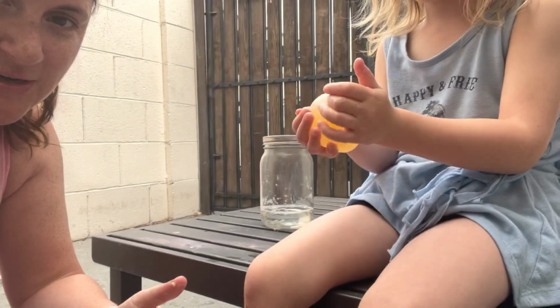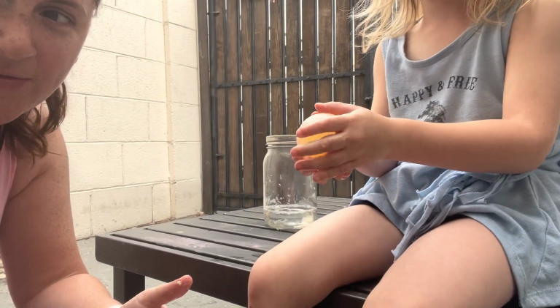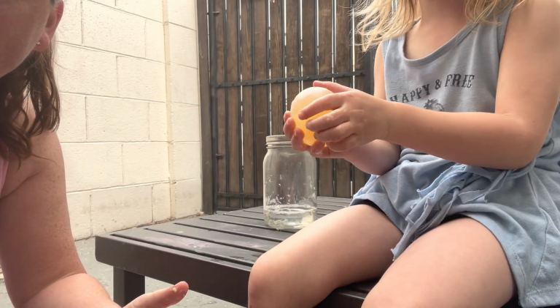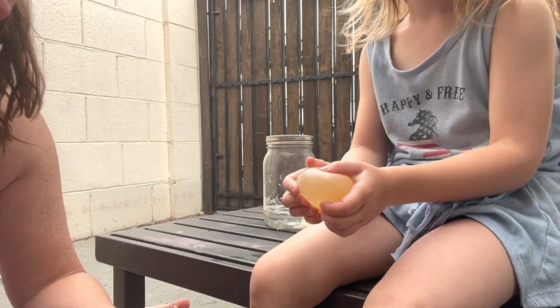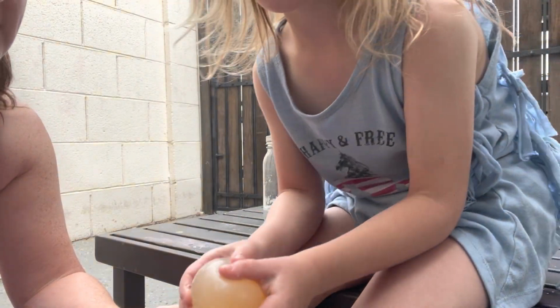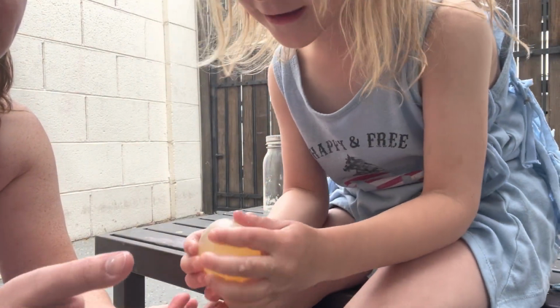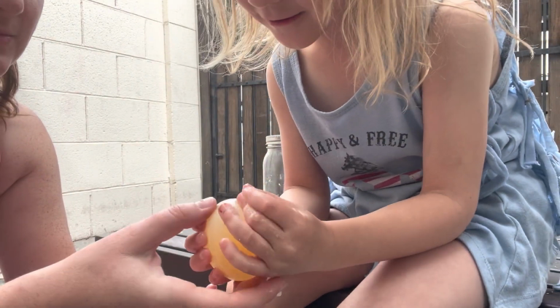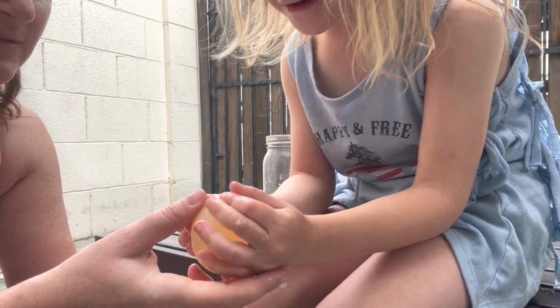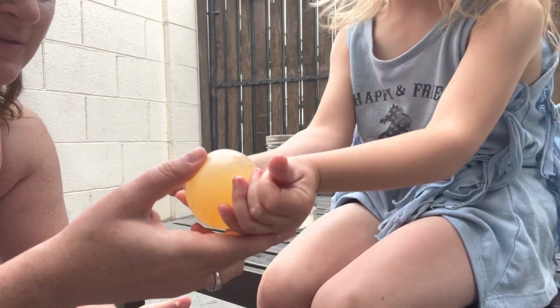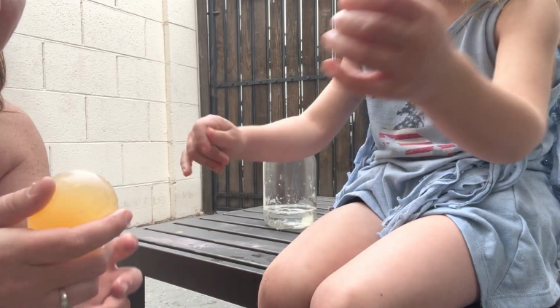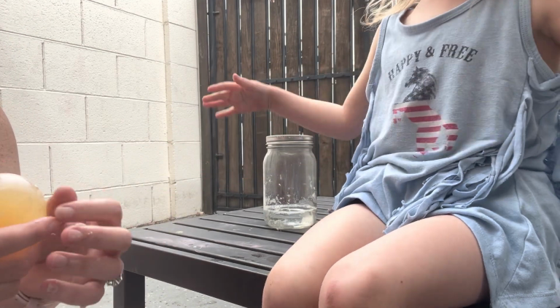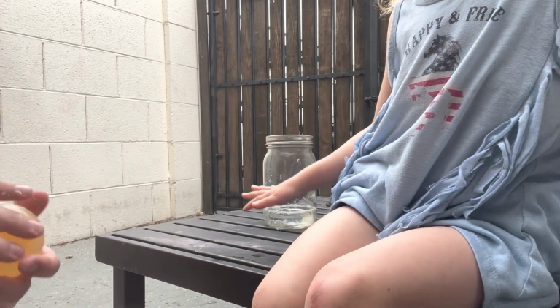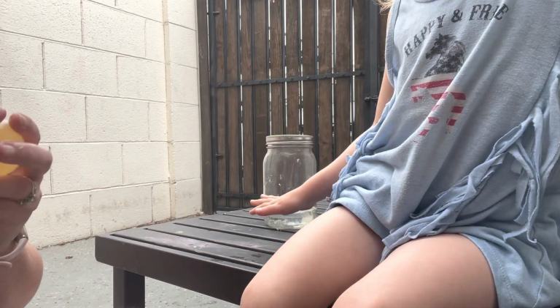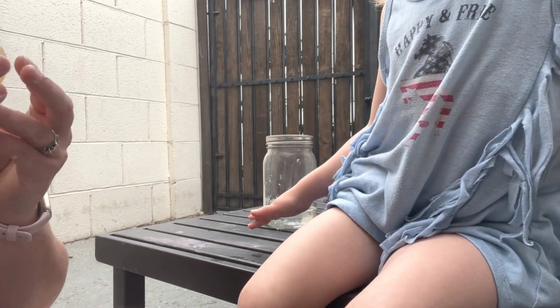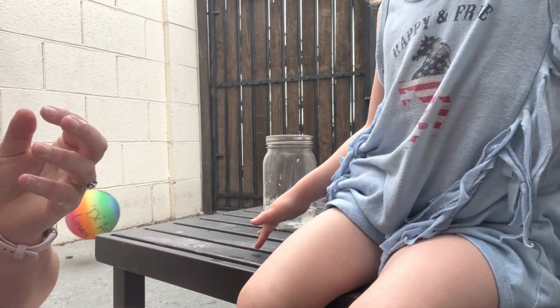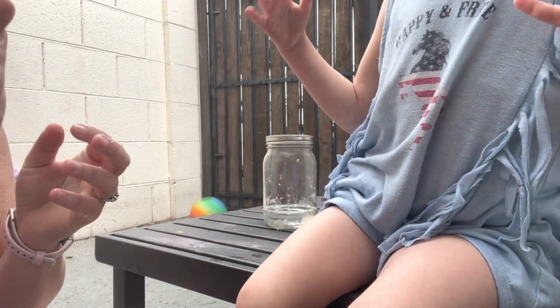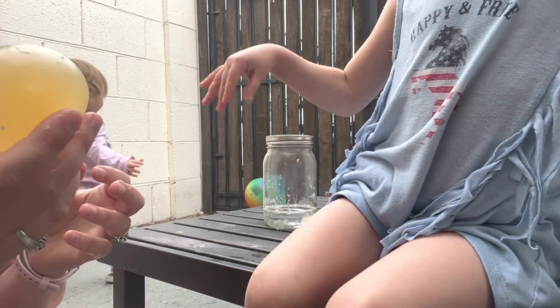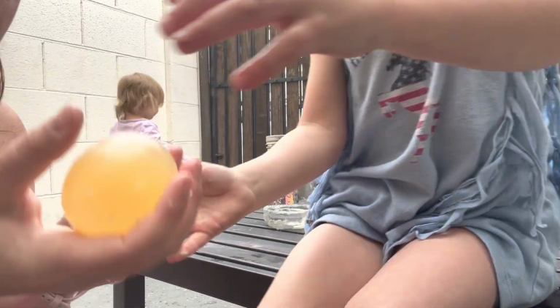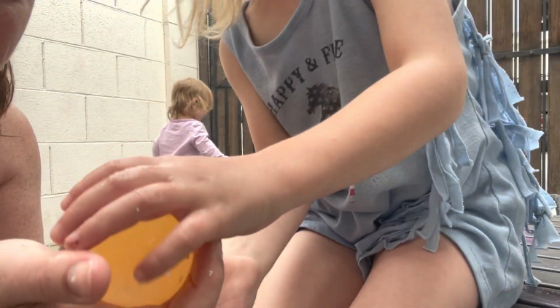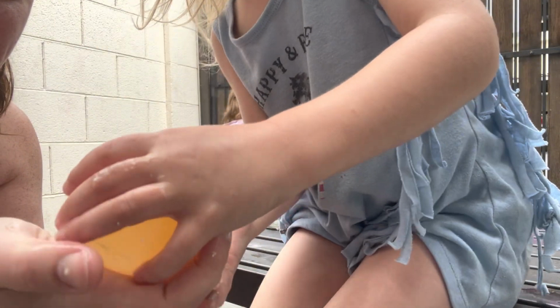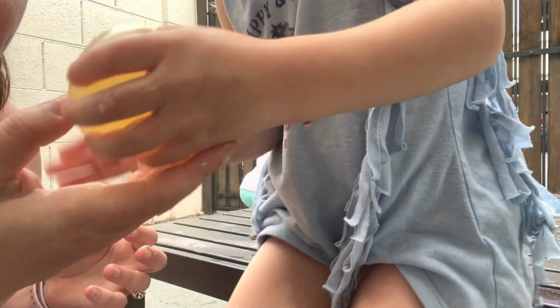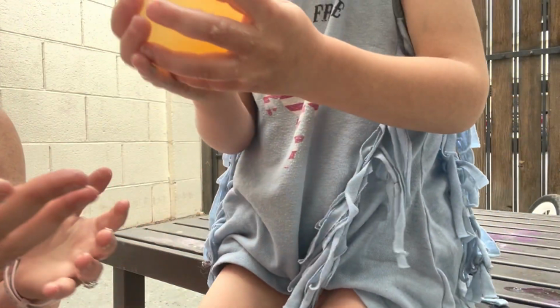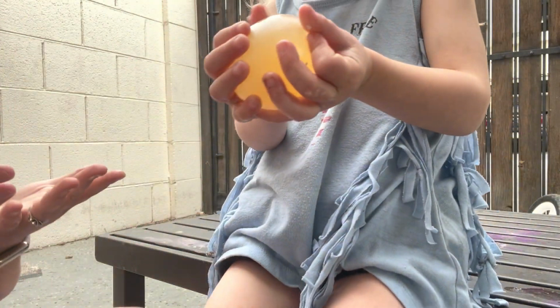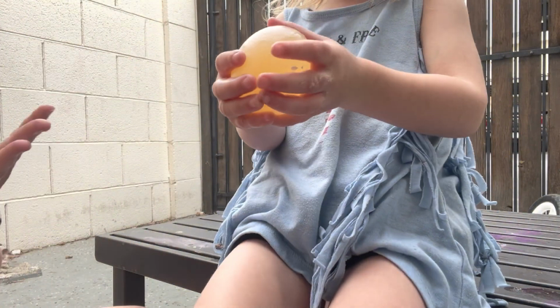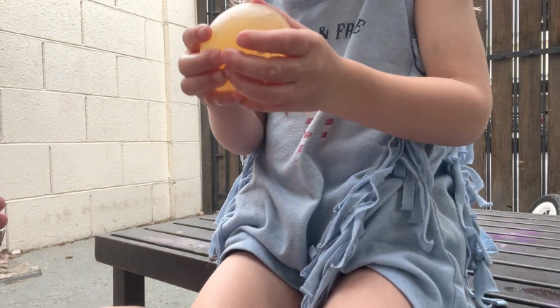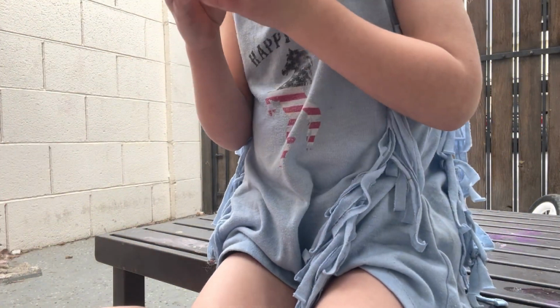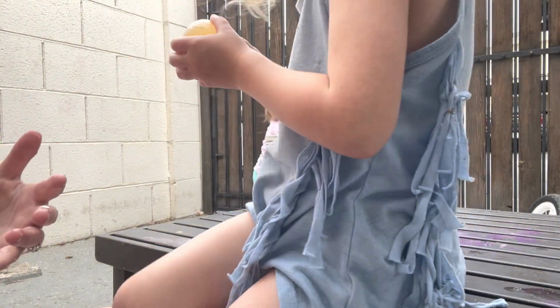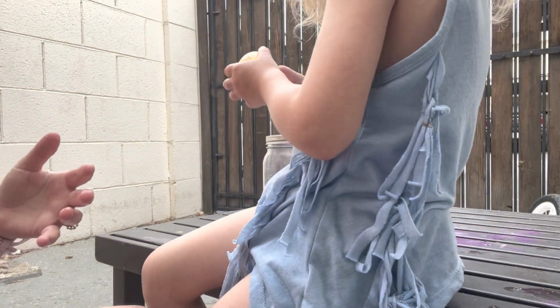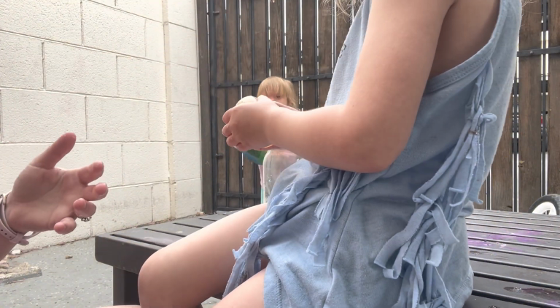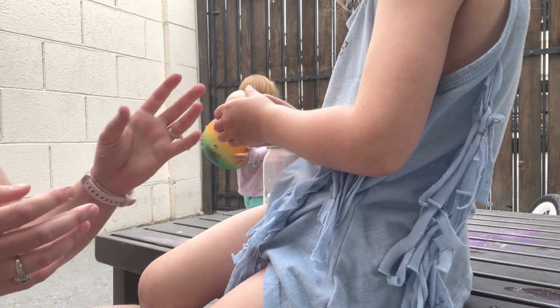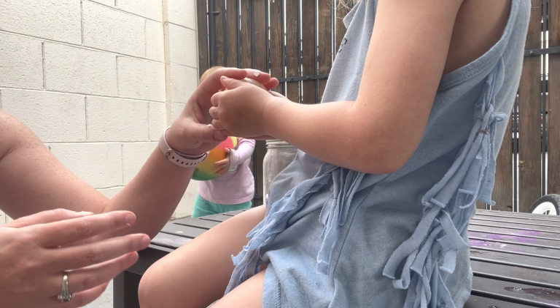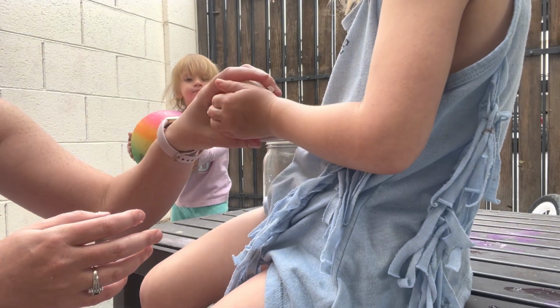Can you do a sticky egg toy? It's not really a toy, it just feels kind of cool. Yeah. You can definitely smell the vinegar. Your hands are going to be very vinegary when you do this.